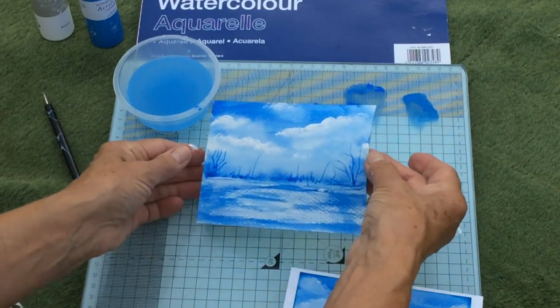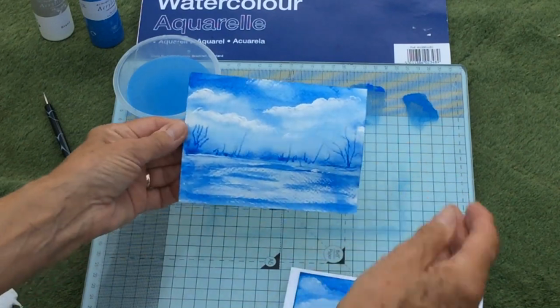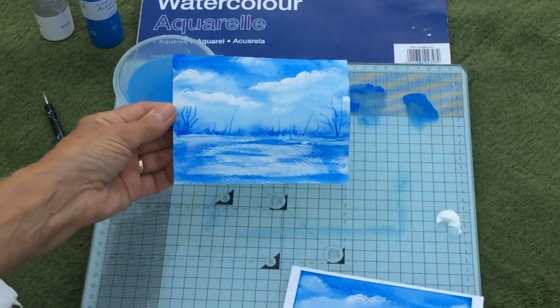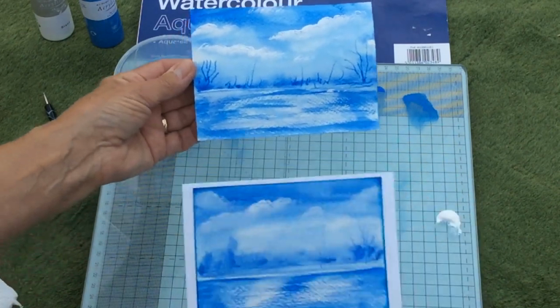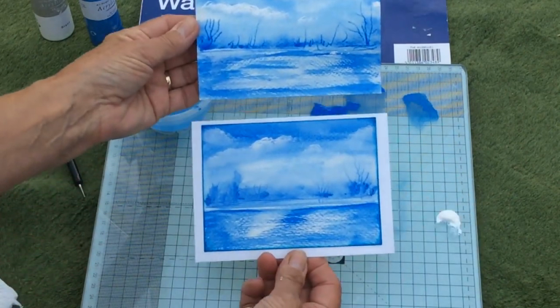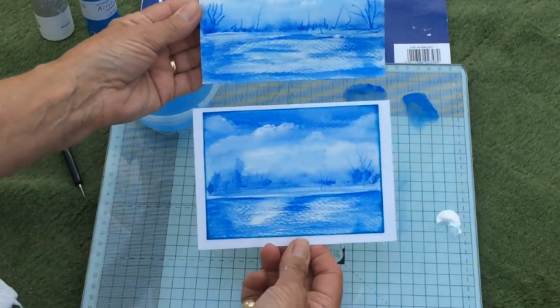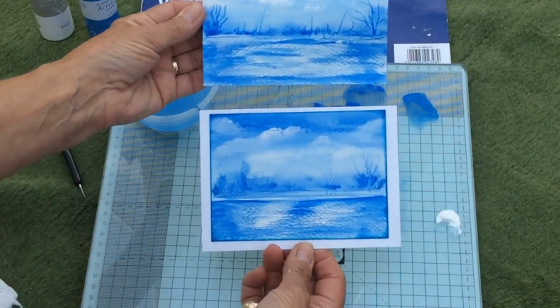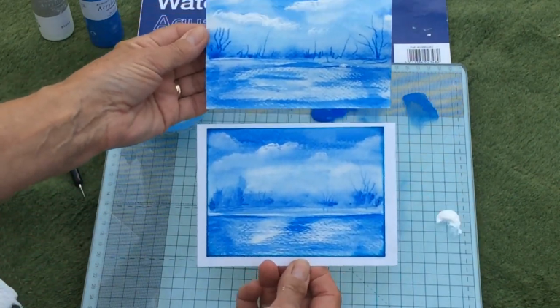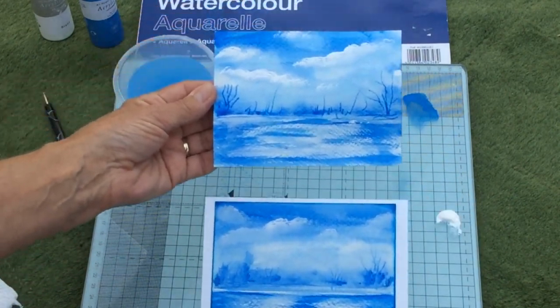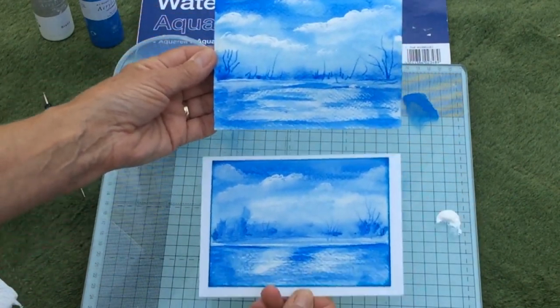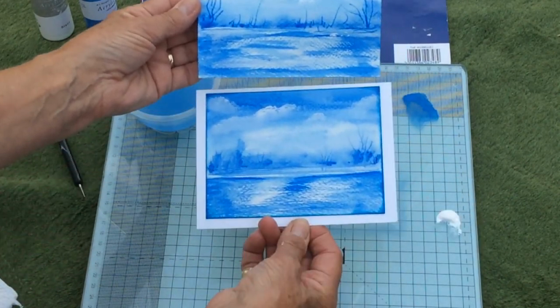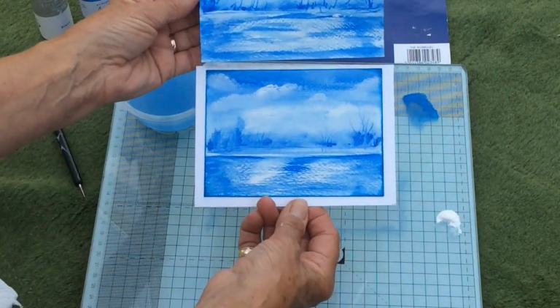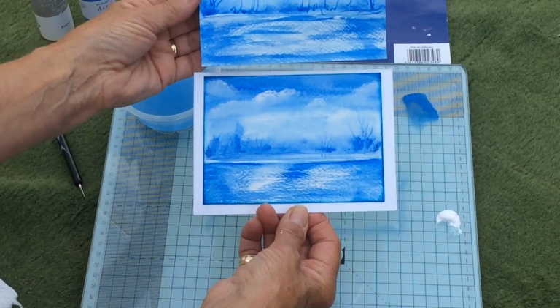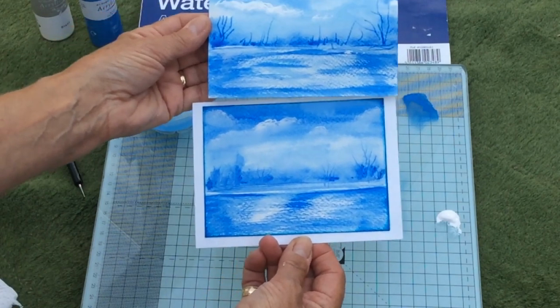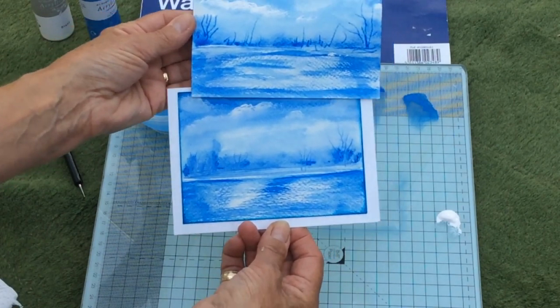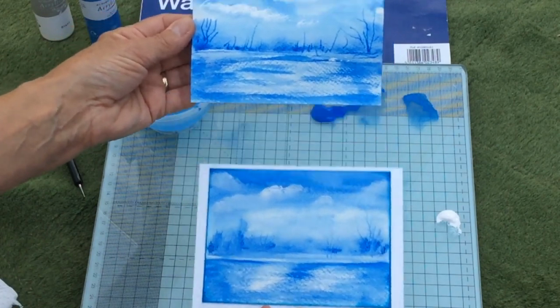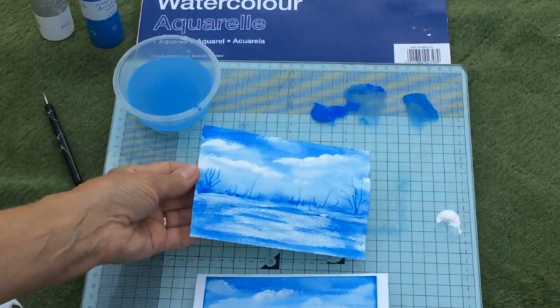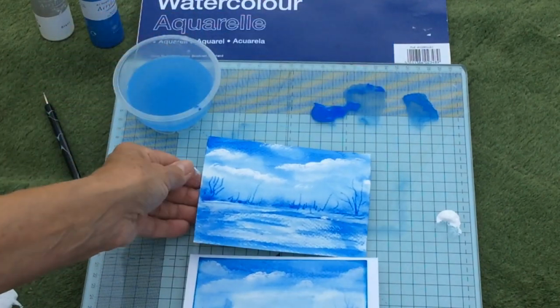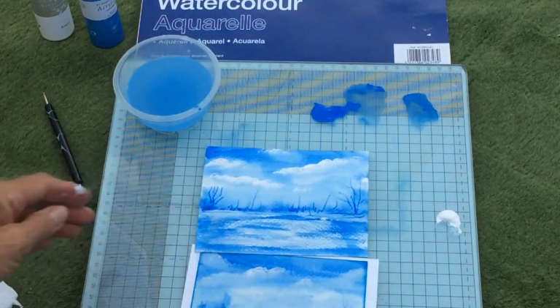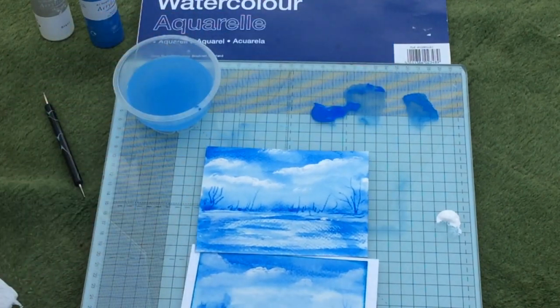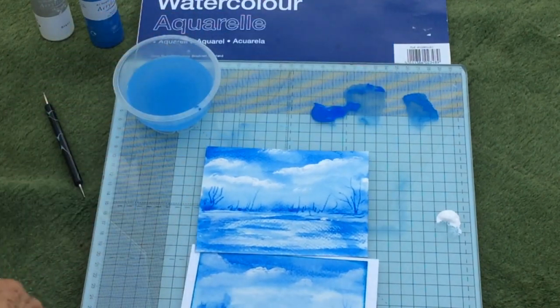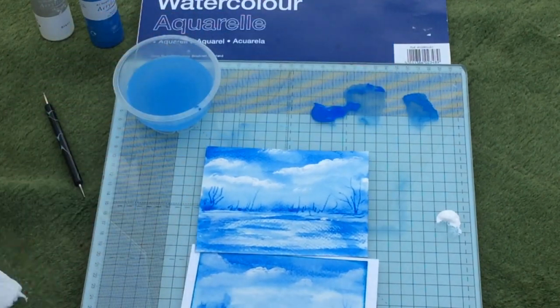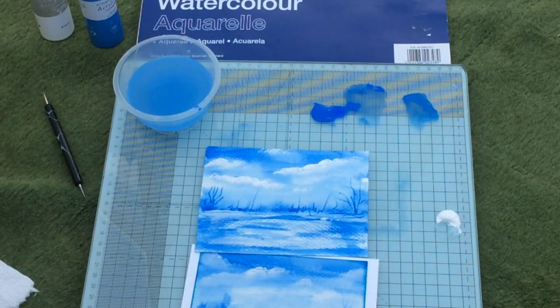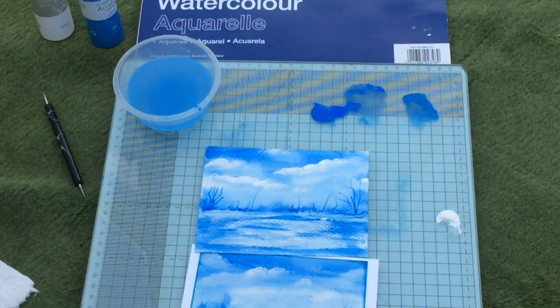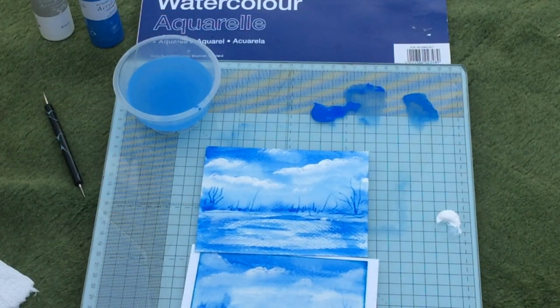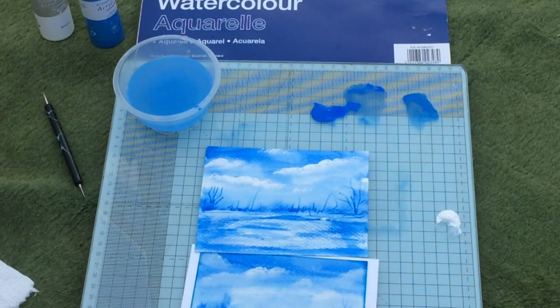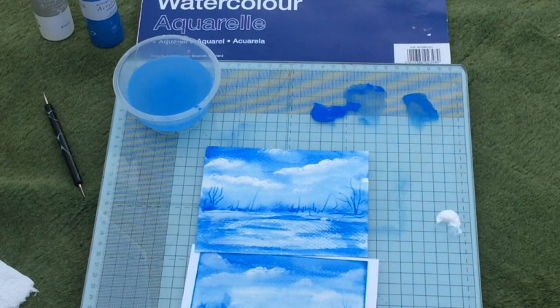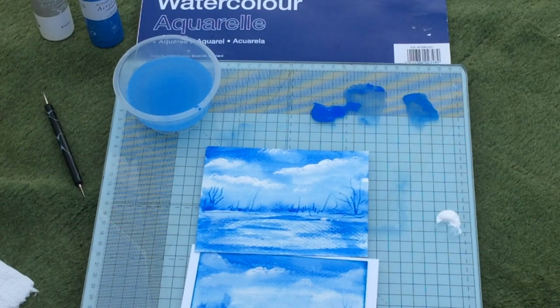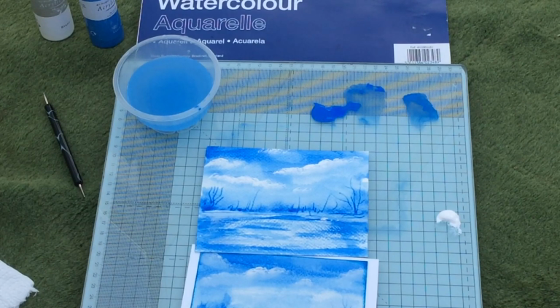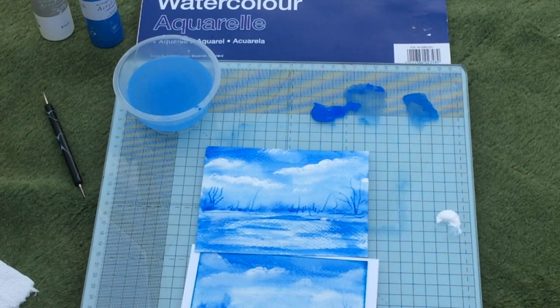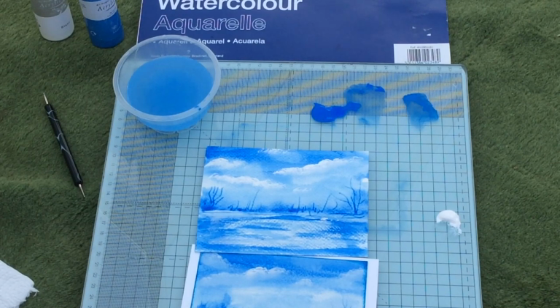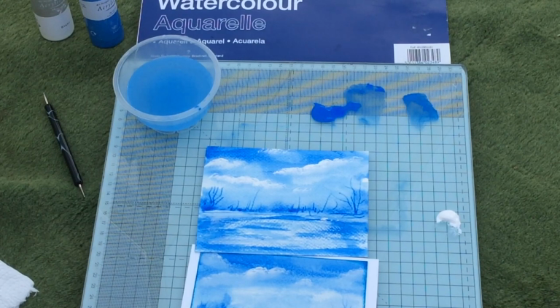There we have it — another little watercolor, not exactly the same as the first one, as you can see, but finished. Hope that helps those of you that wanted to know how to do it. Have fun, thanks!